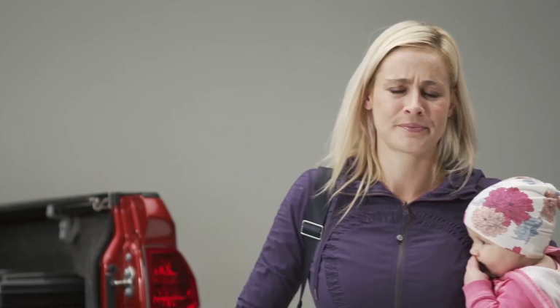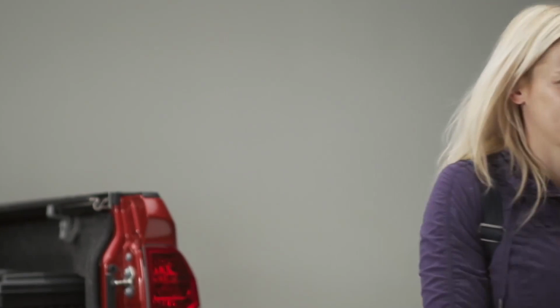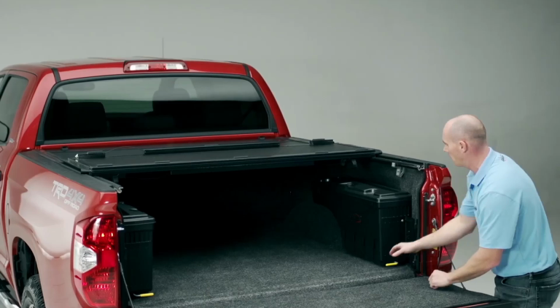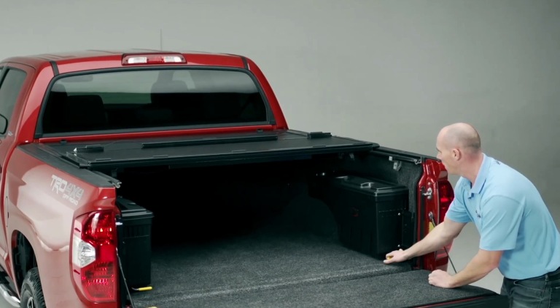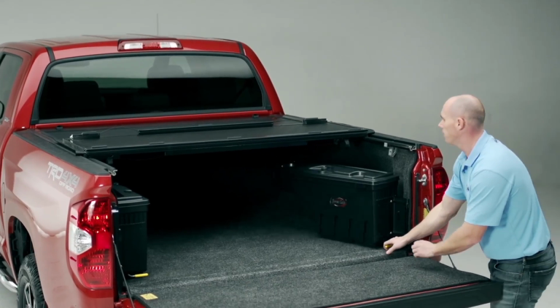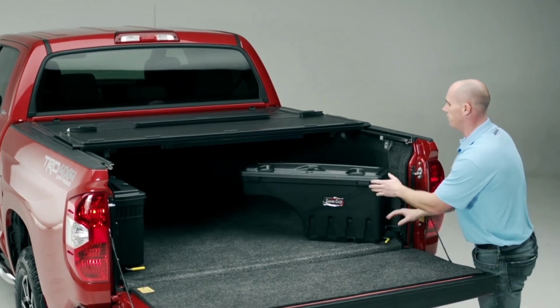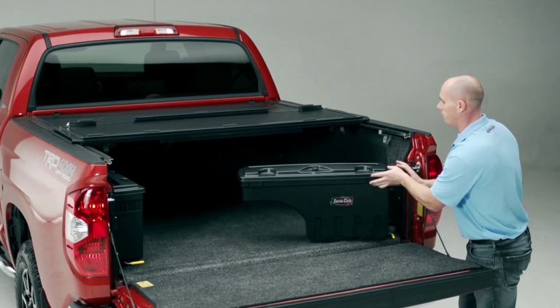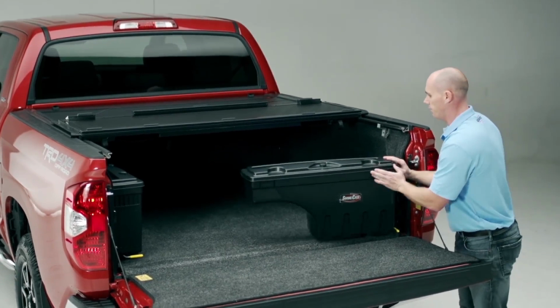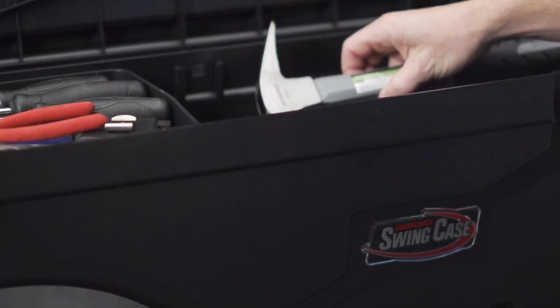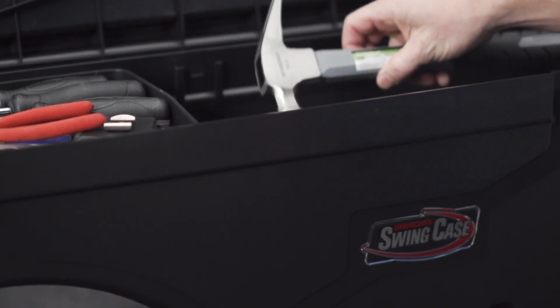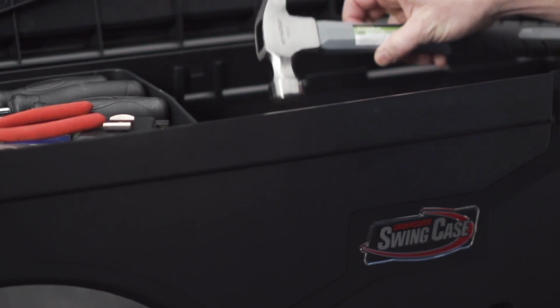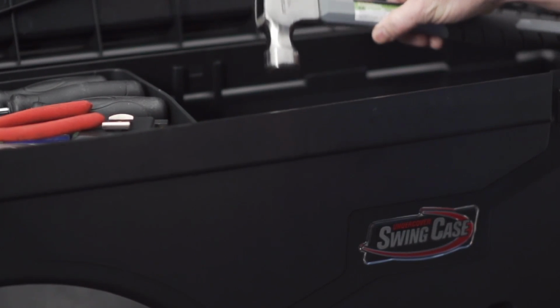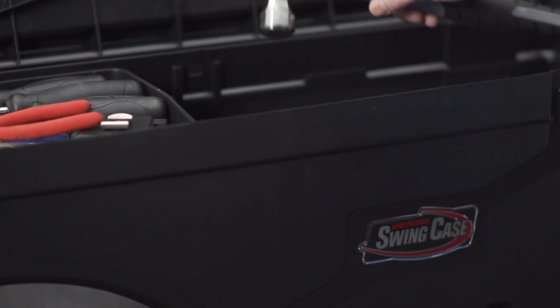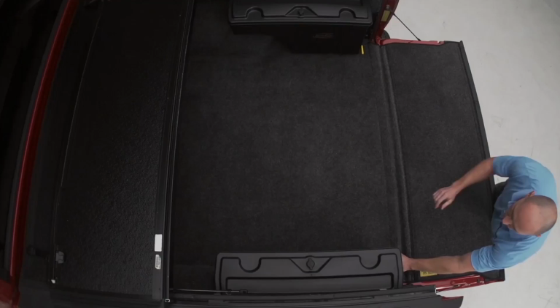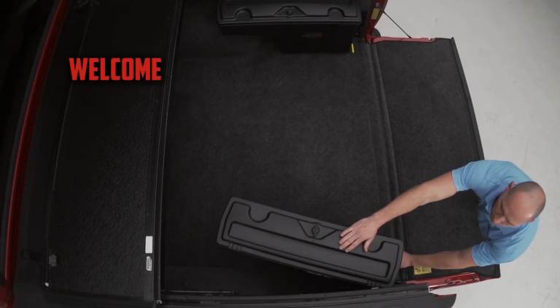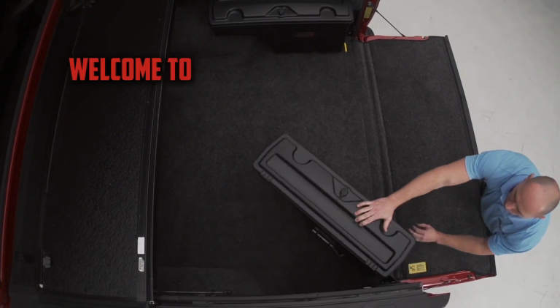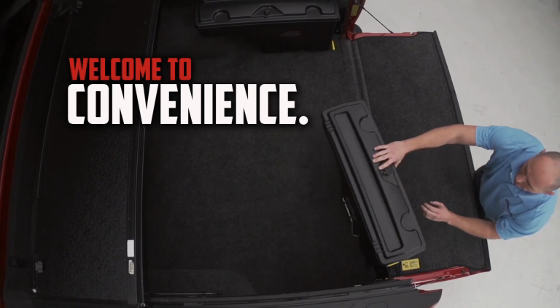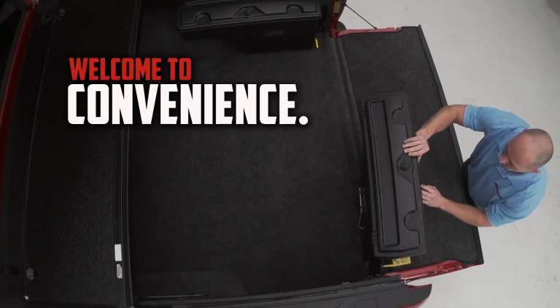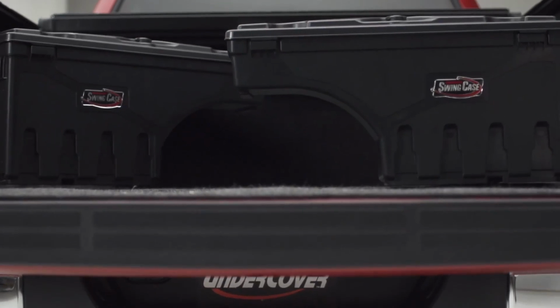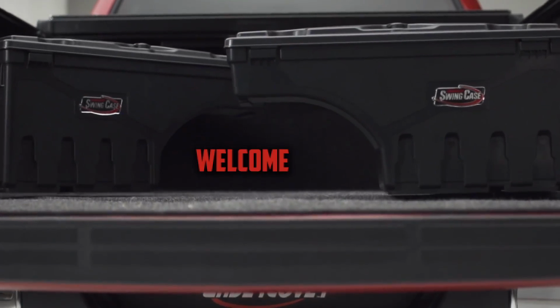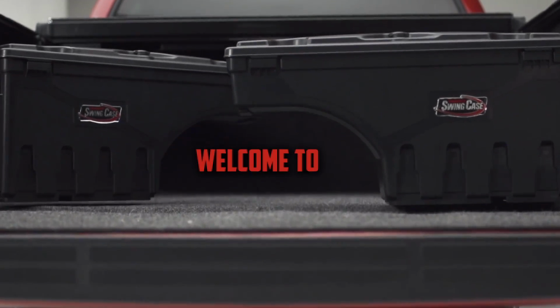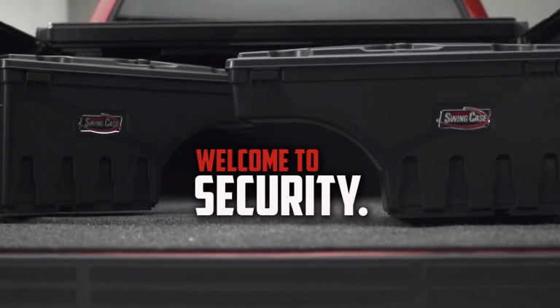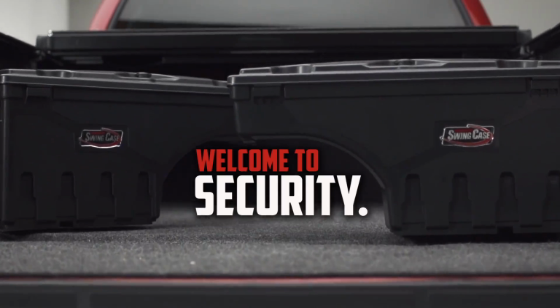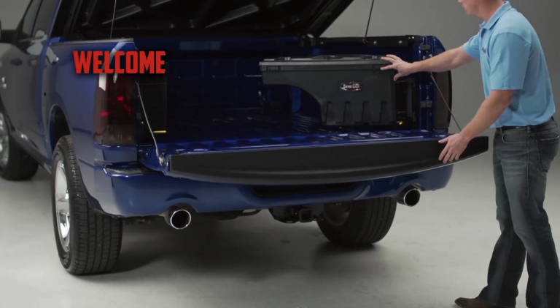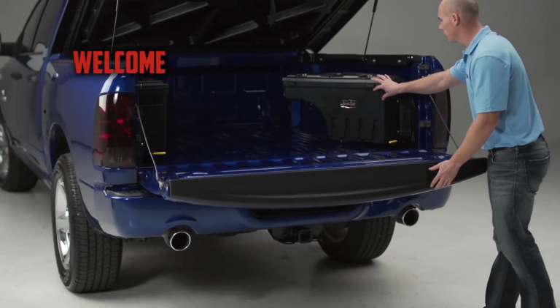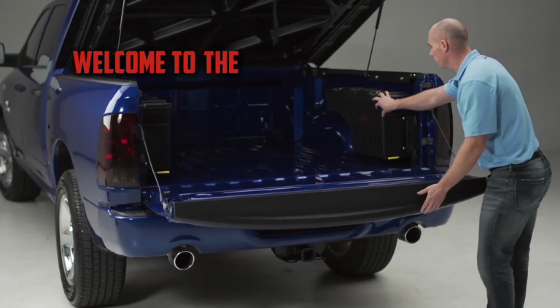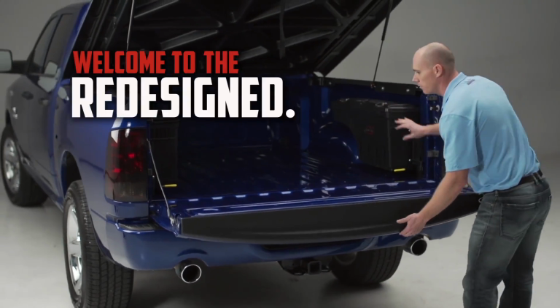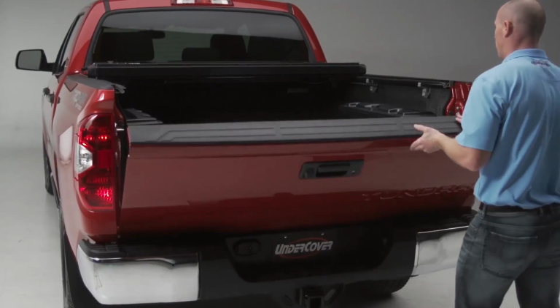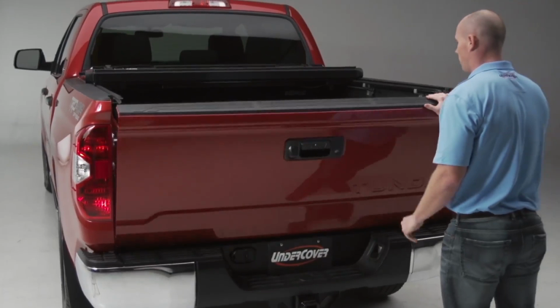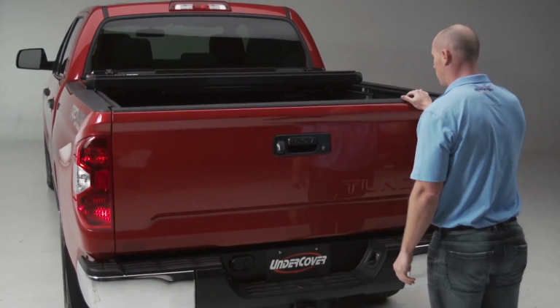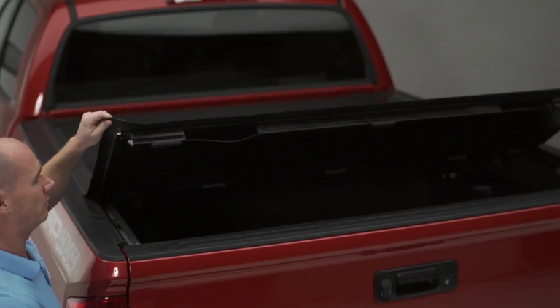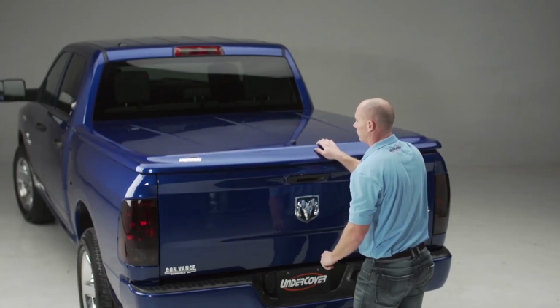The days of sacrificing your tonneau for a toolbox are over. Welcome to convenience. Welcome to security. Welcome to the redesigned Undercover Swing Case.